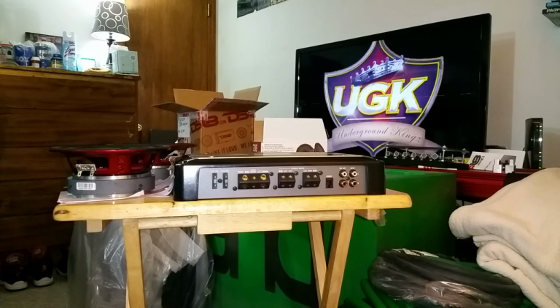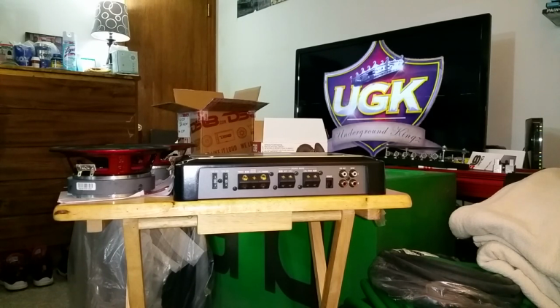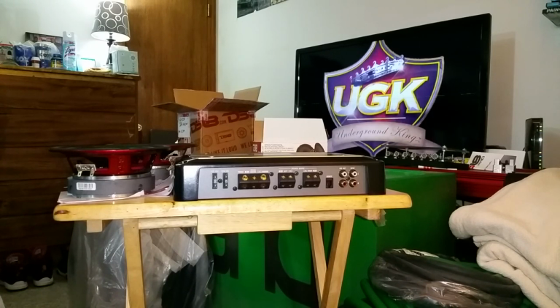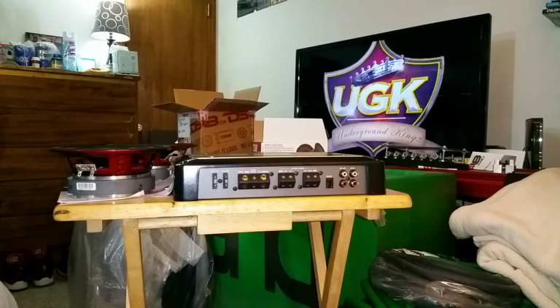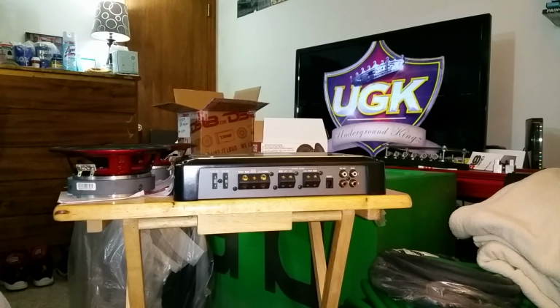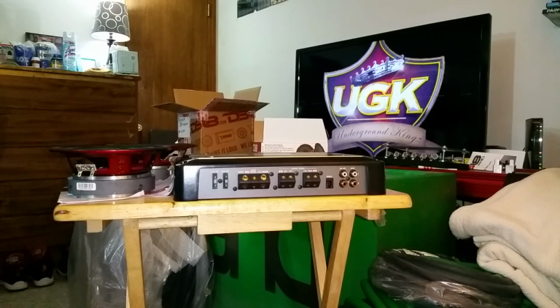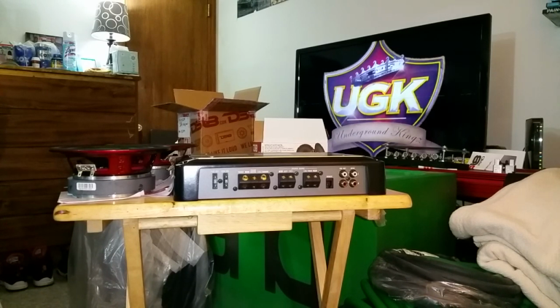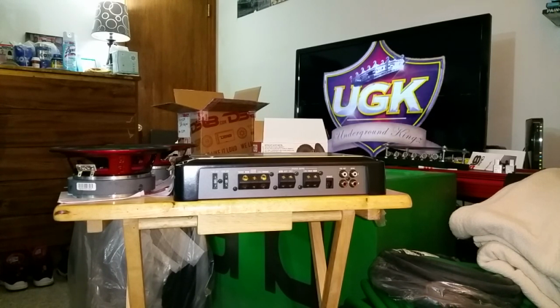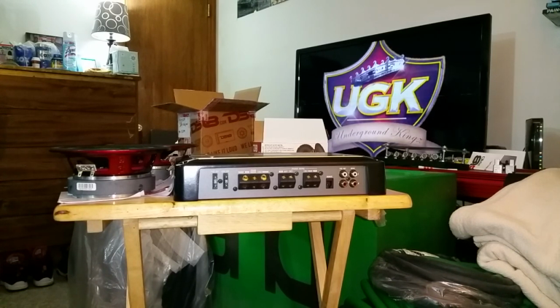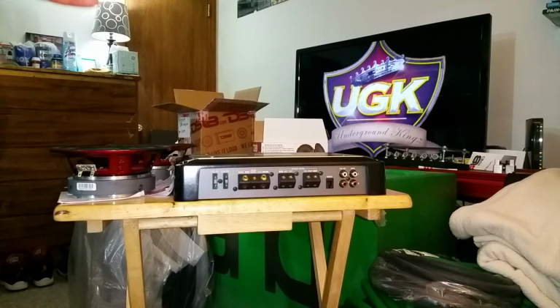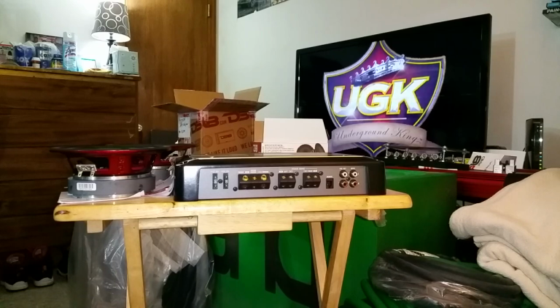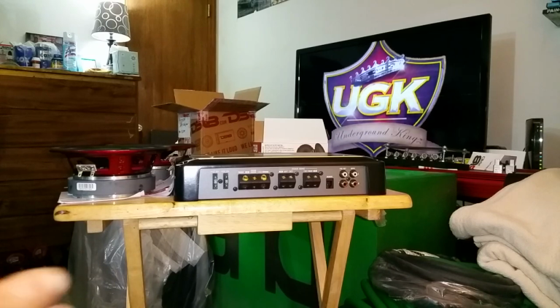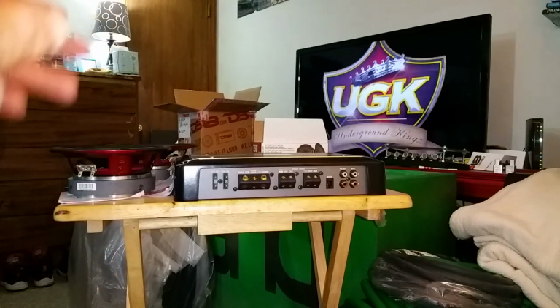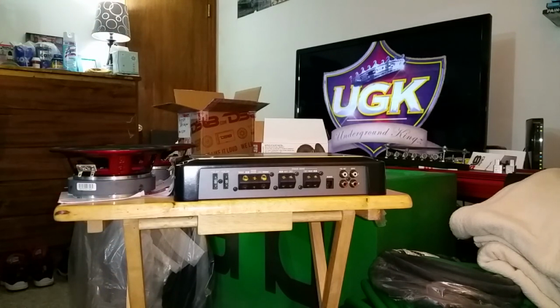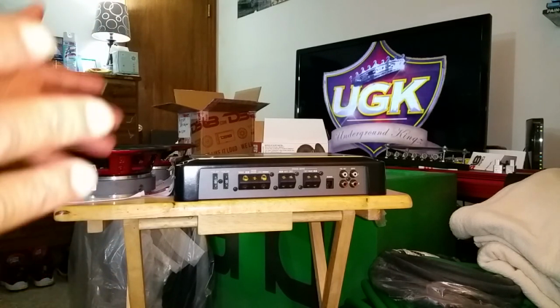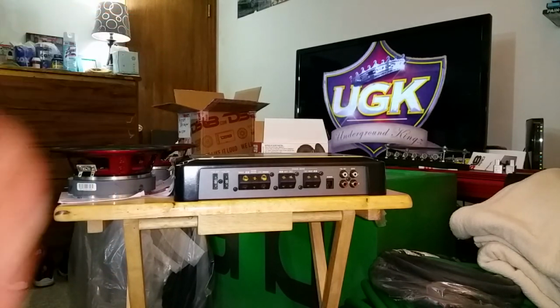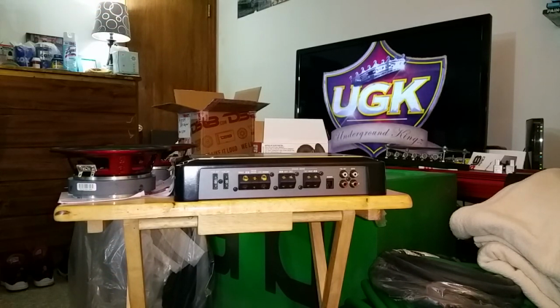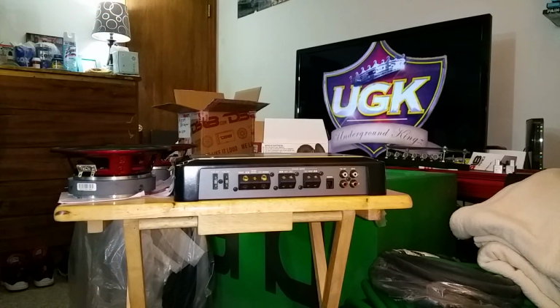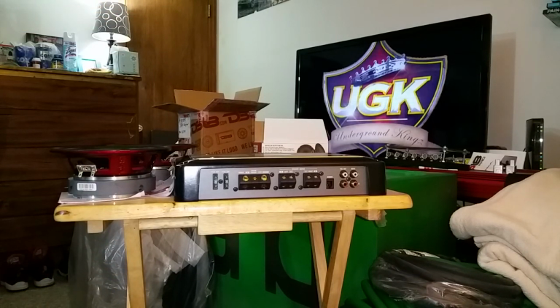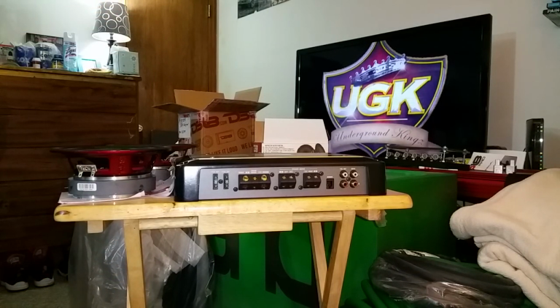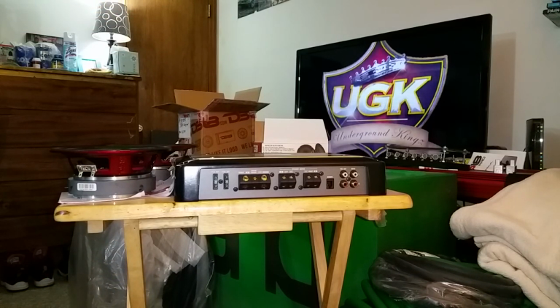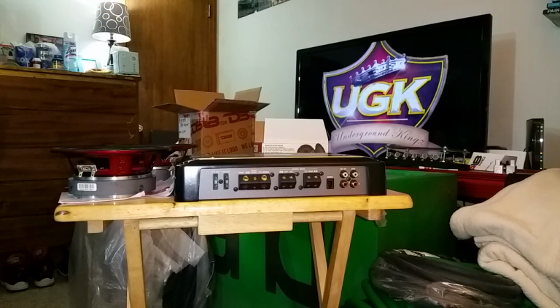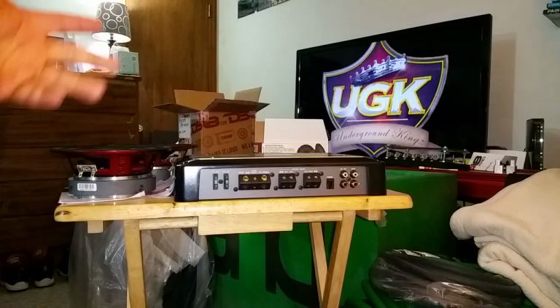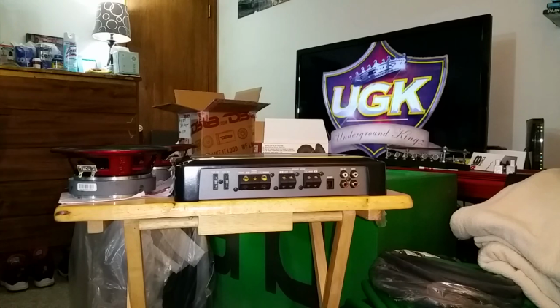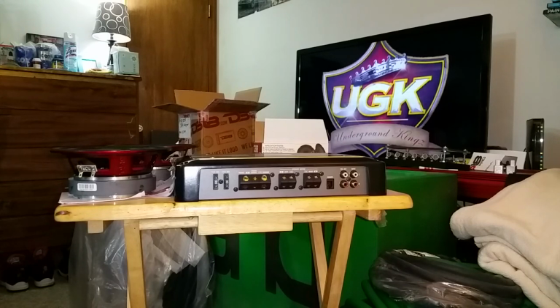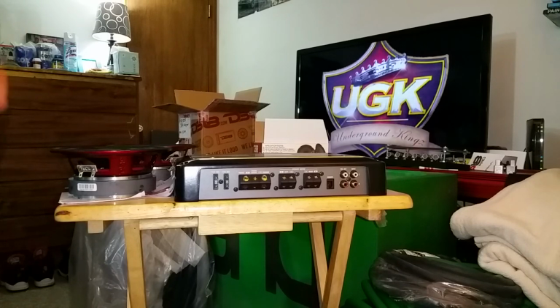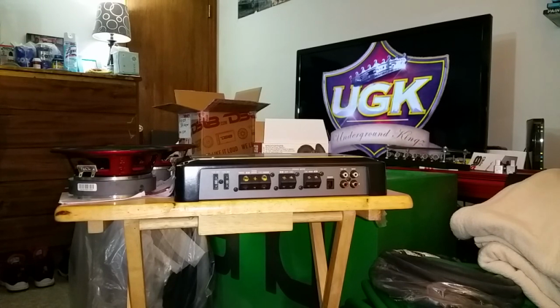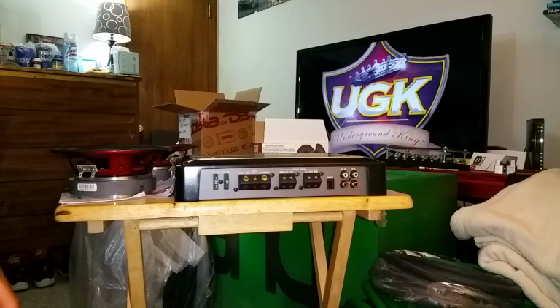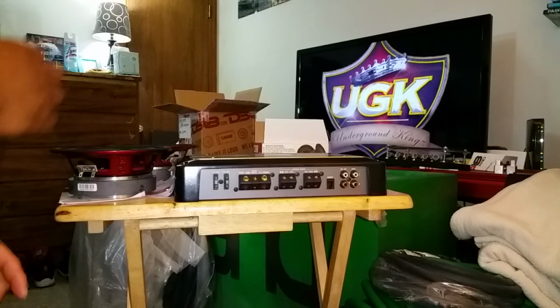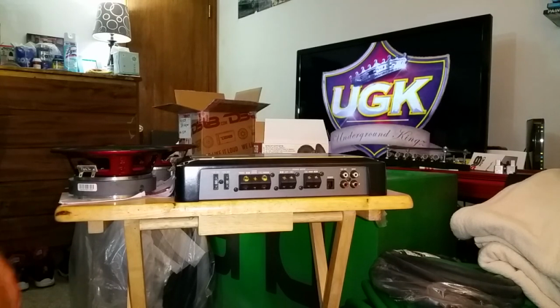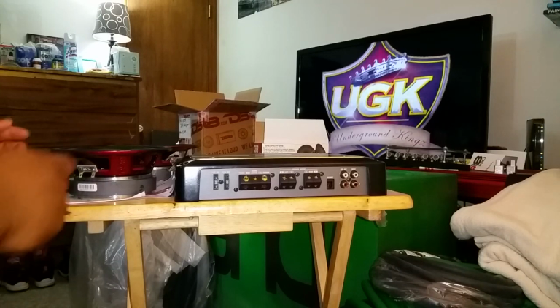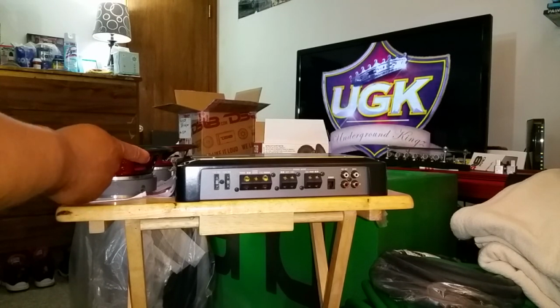What's good YouTube, it's your boy YoungDubman coming at y'all with another video. Y'all know me, I always tell the good lie about no longer buying car audio and I'm always getting something else.